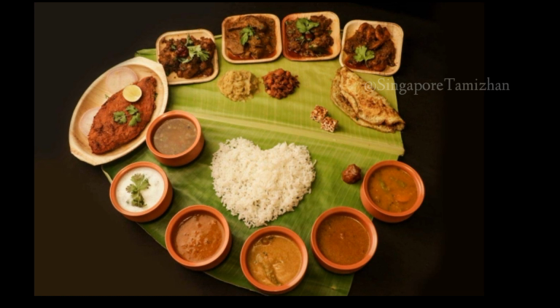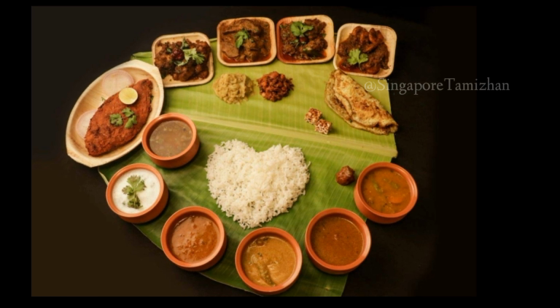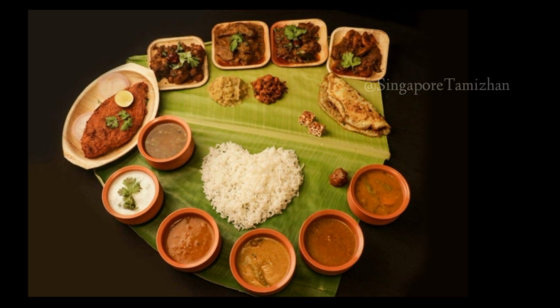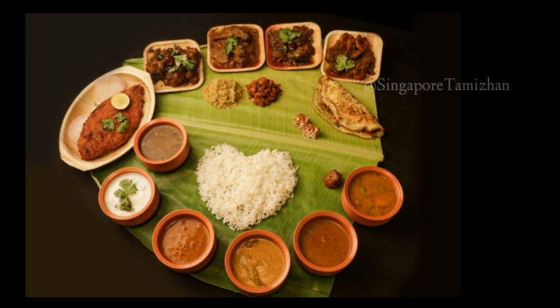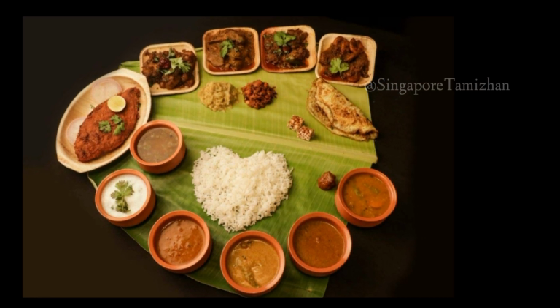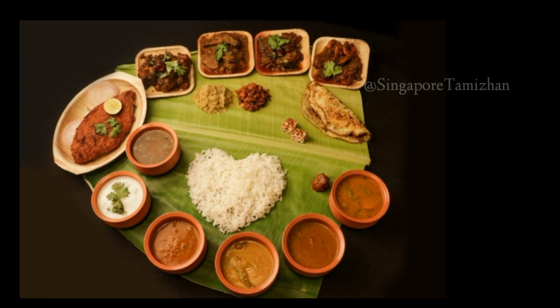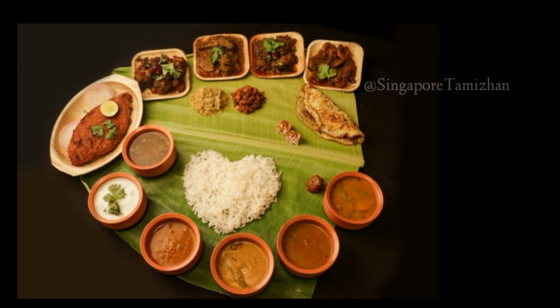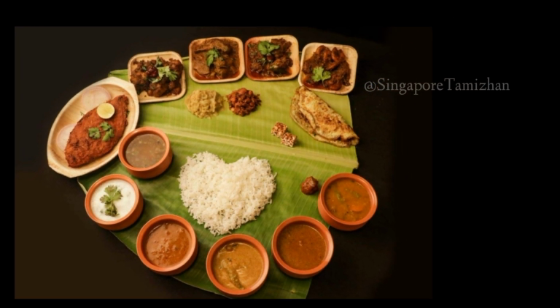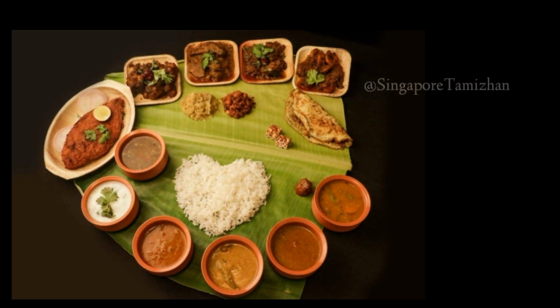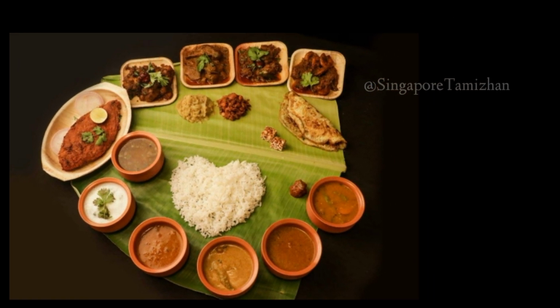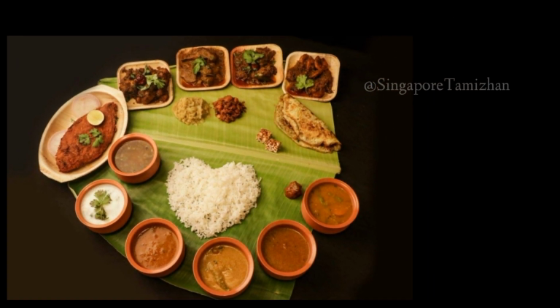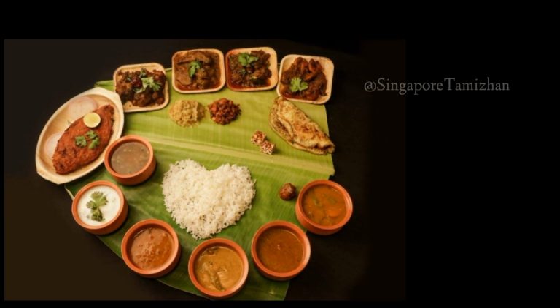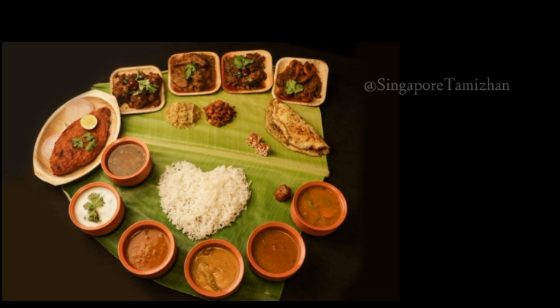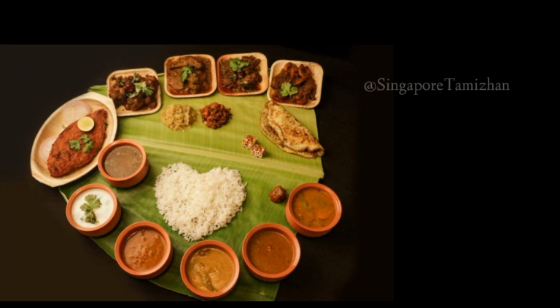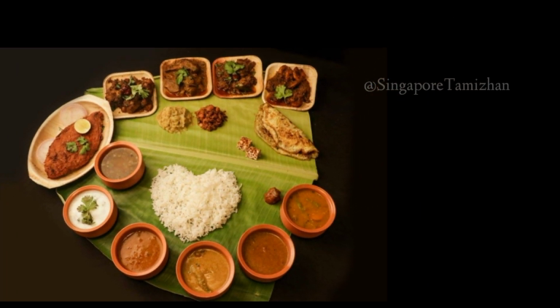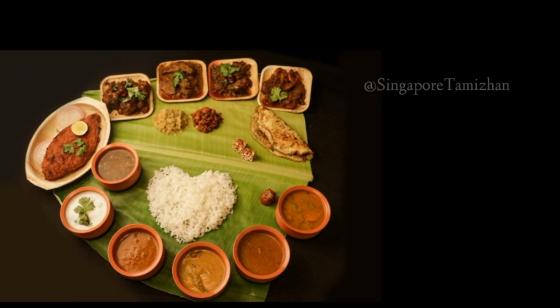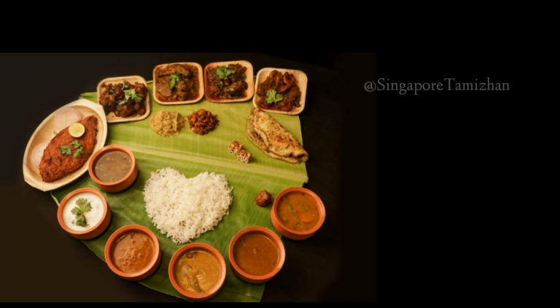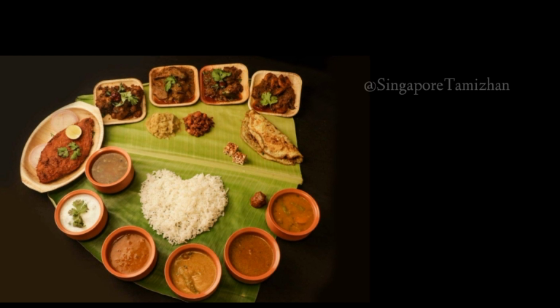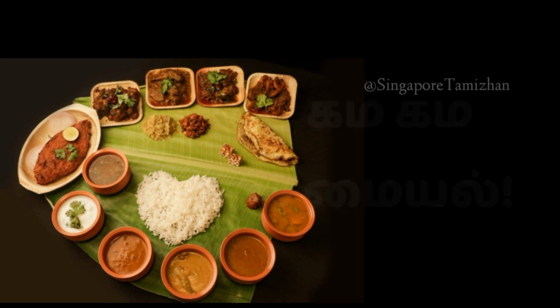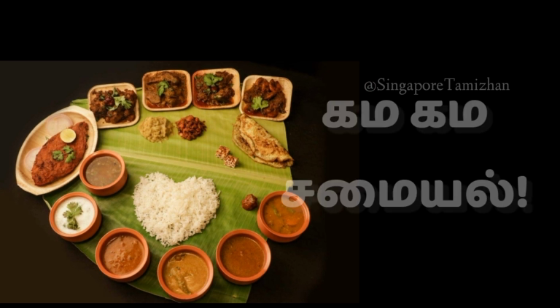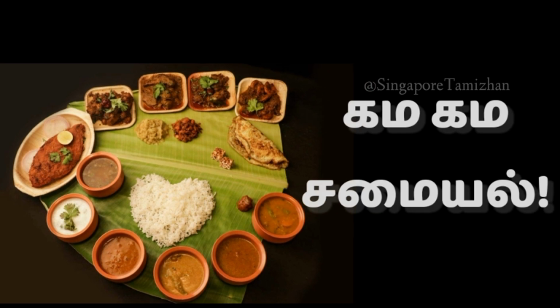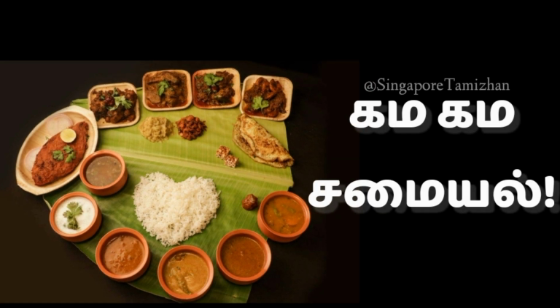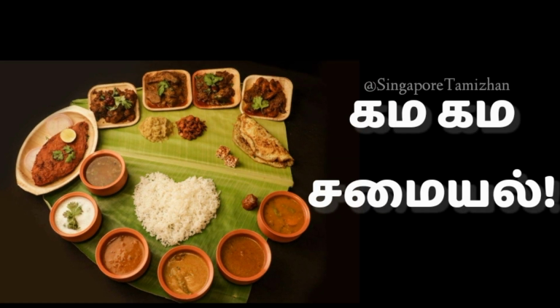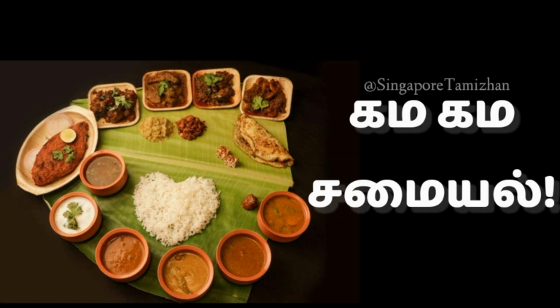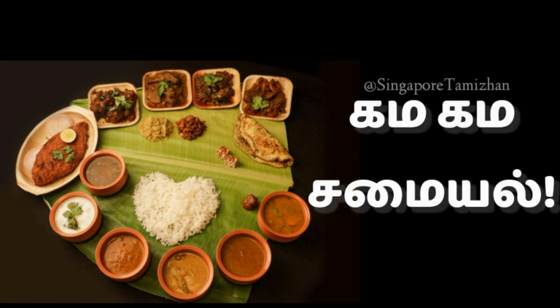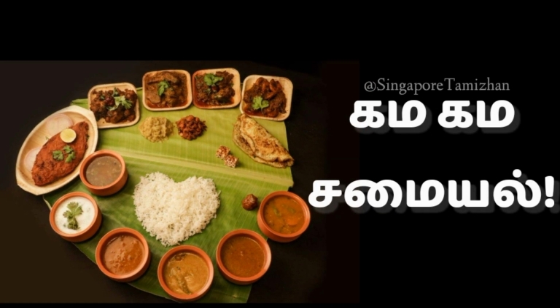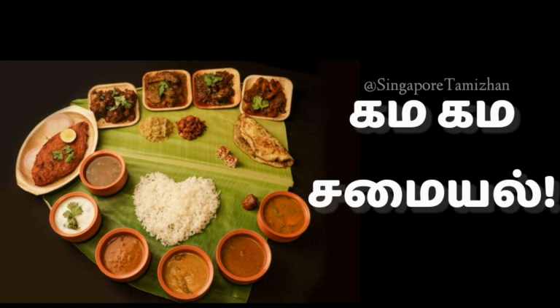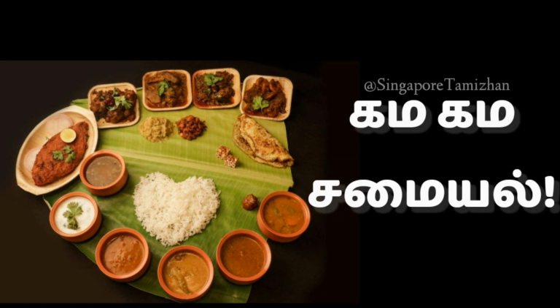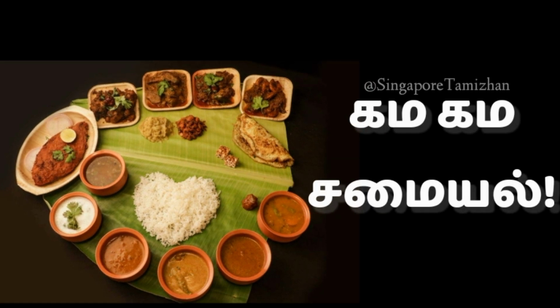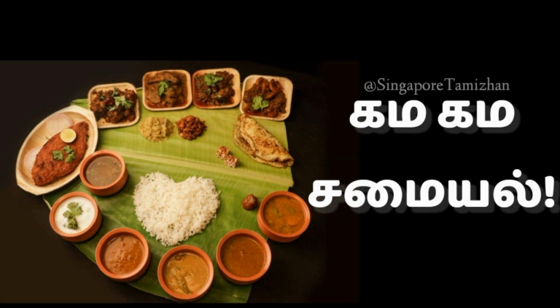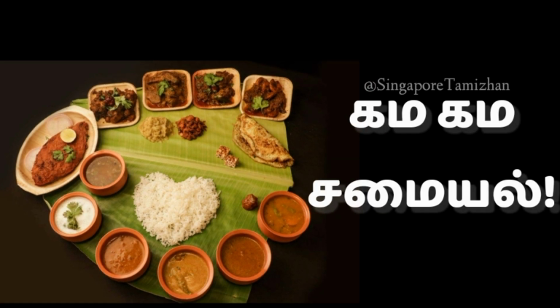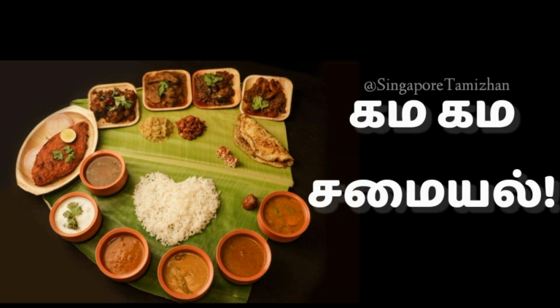Hello everyone! Today we will show you a simple egg recipe. This recipe is chili egg.